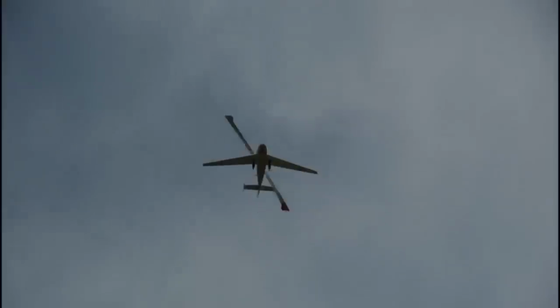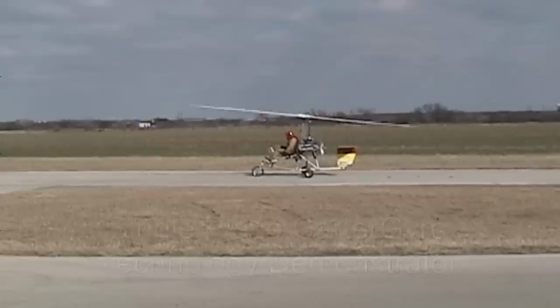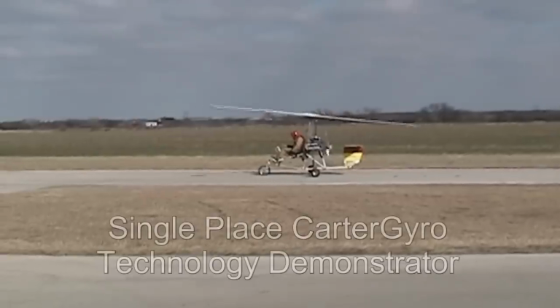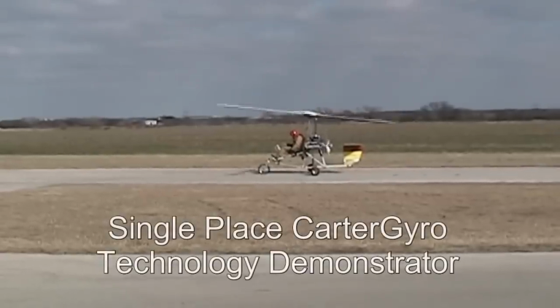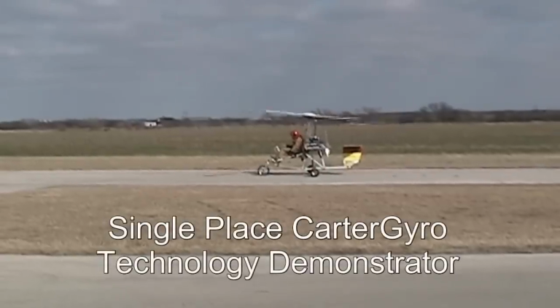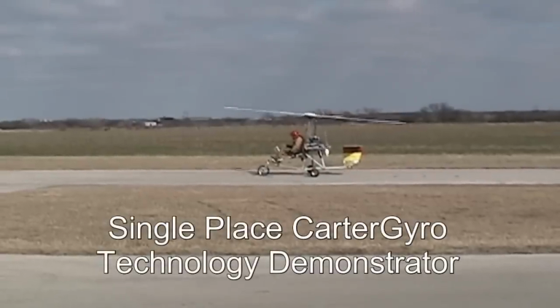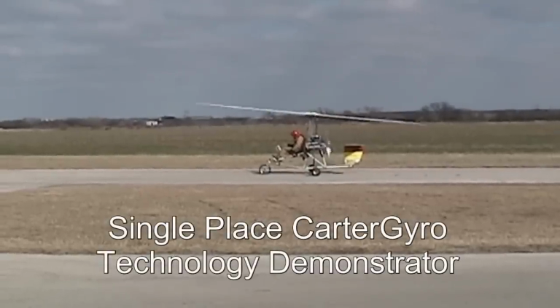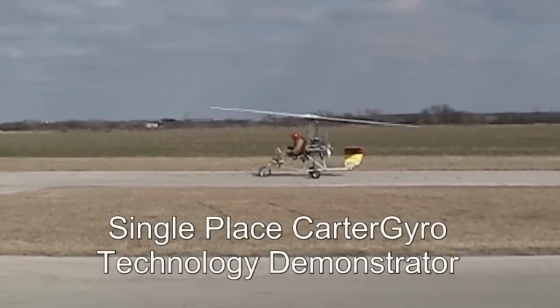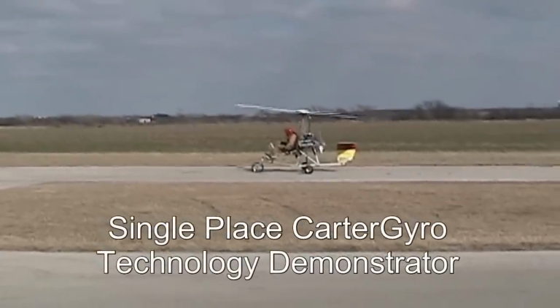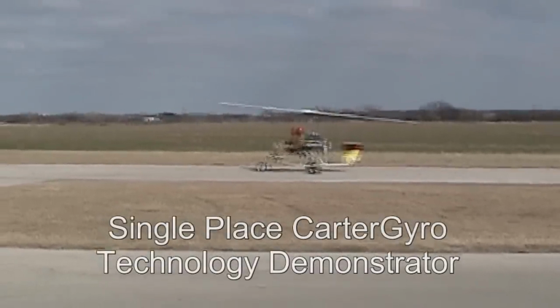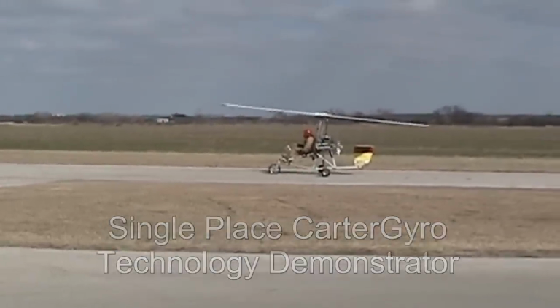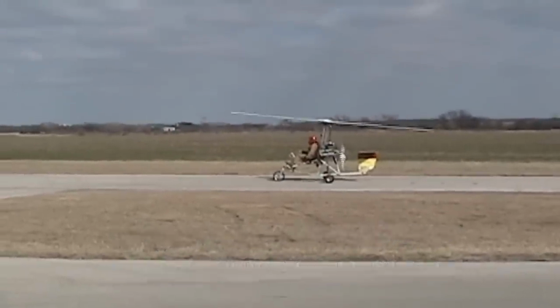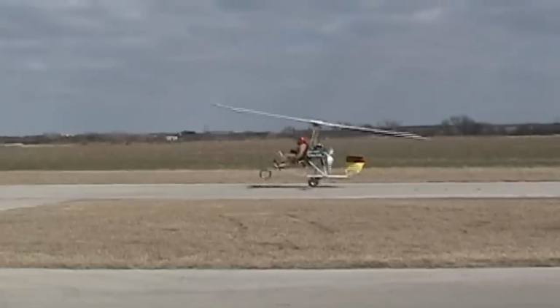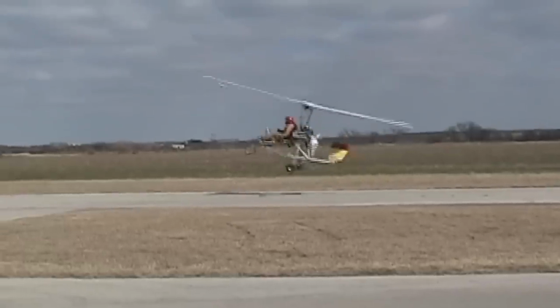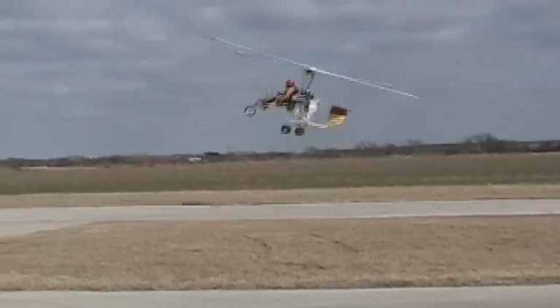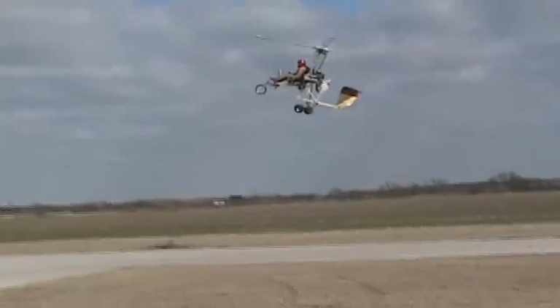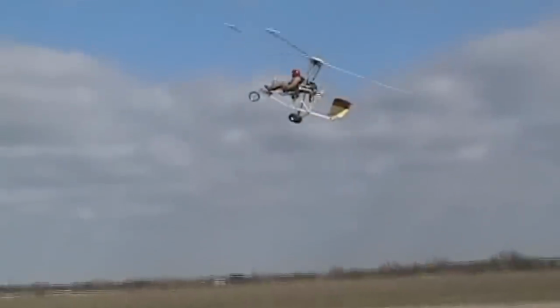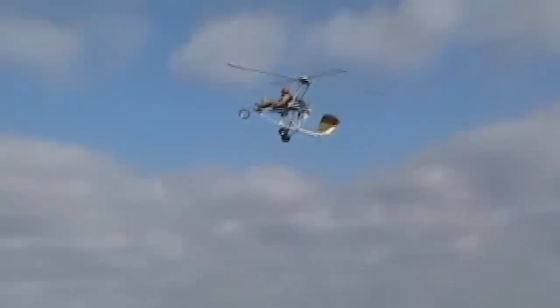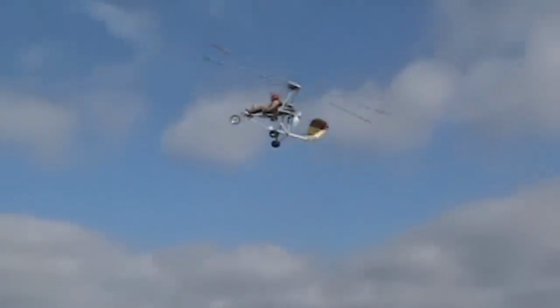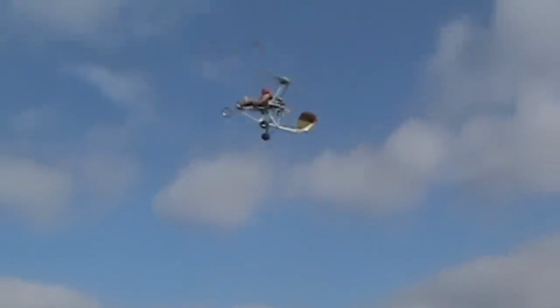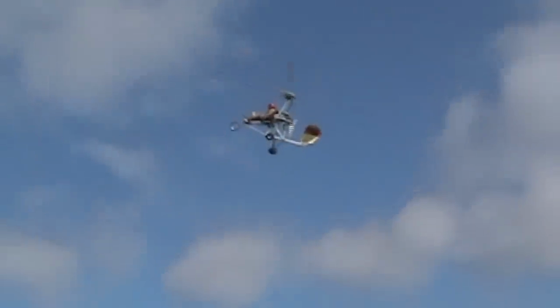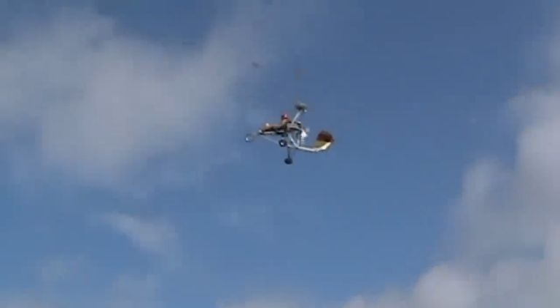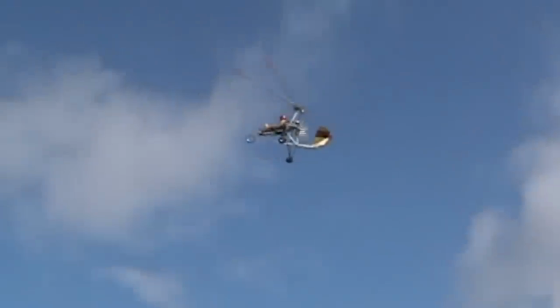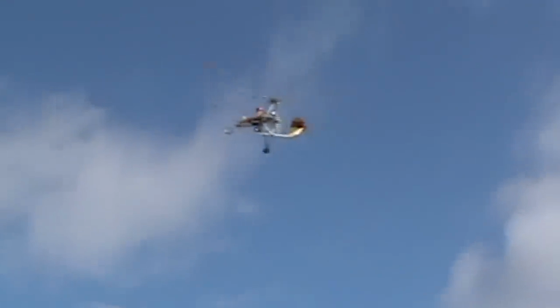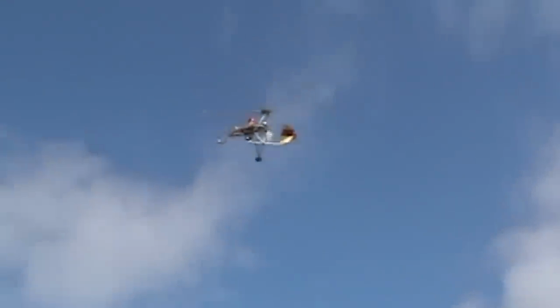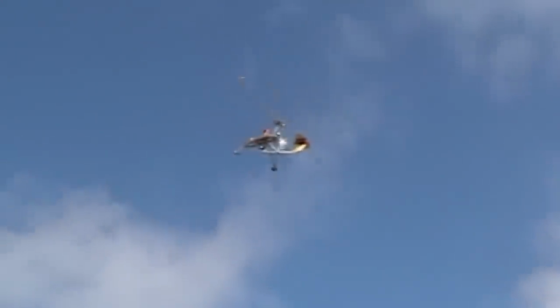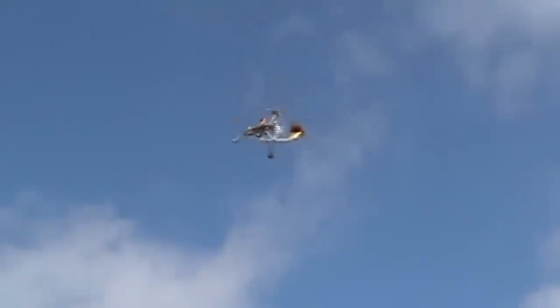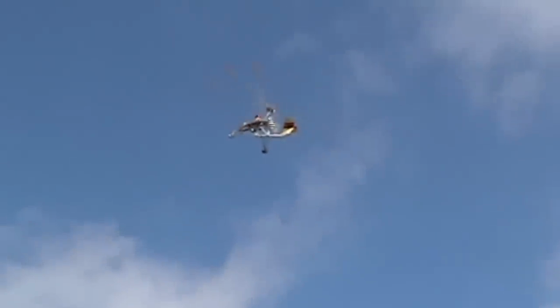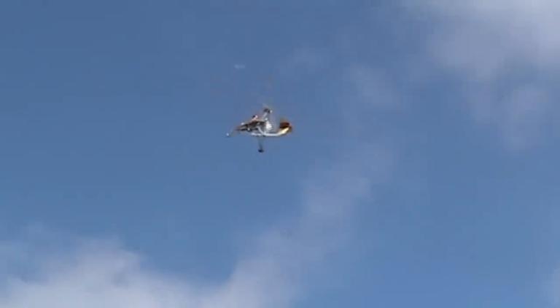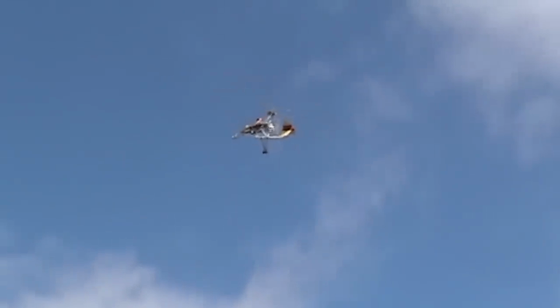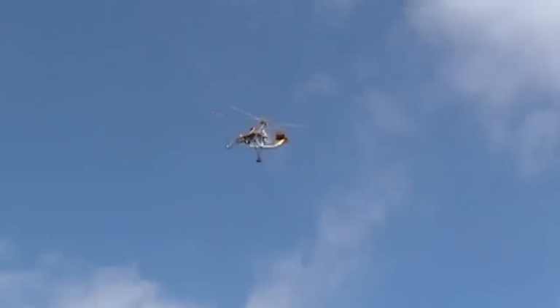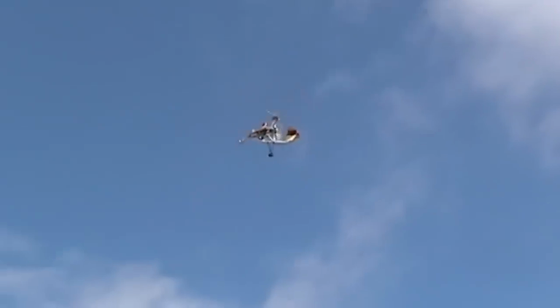Carter also developed a small single-place demonstrator, the Carter Gyro. With only 60 horsepower, the Carter Gyro still performed dramatic jump takeoffs and zero roll landings.